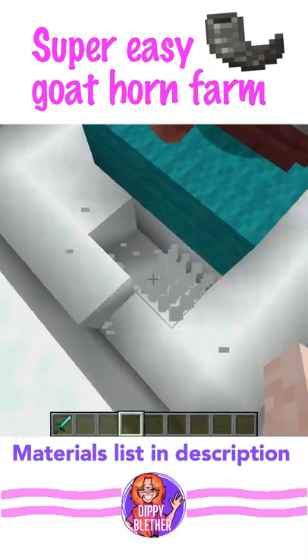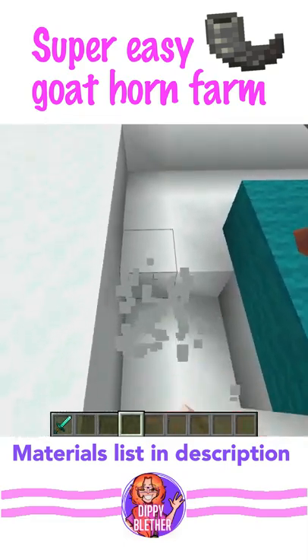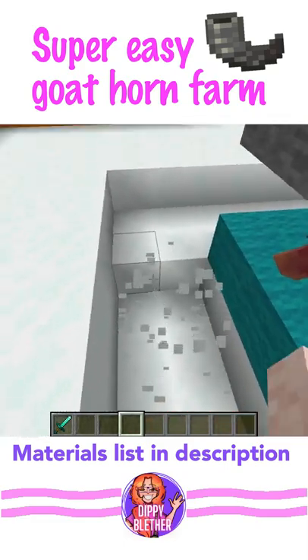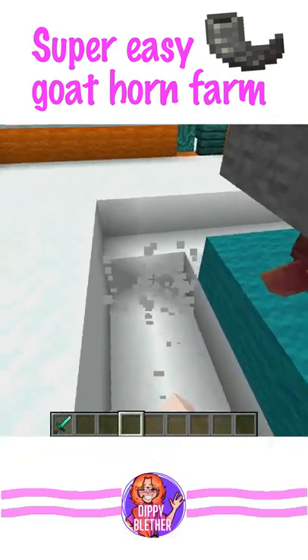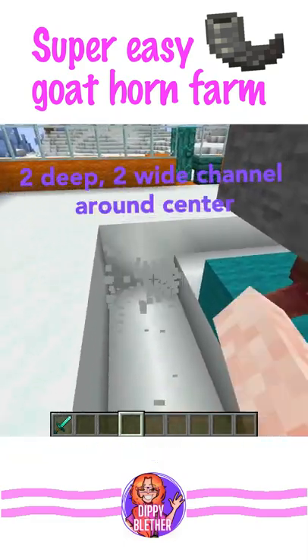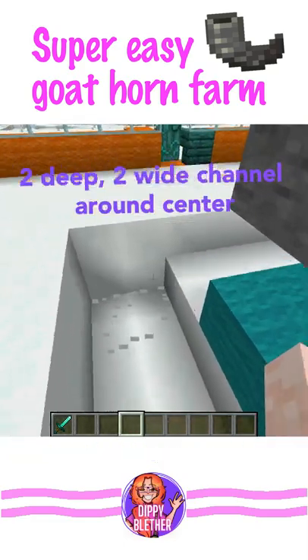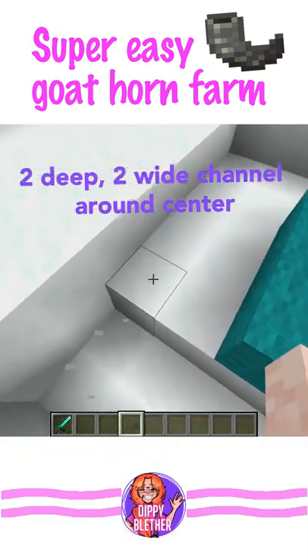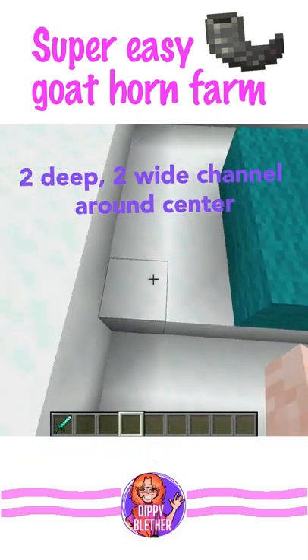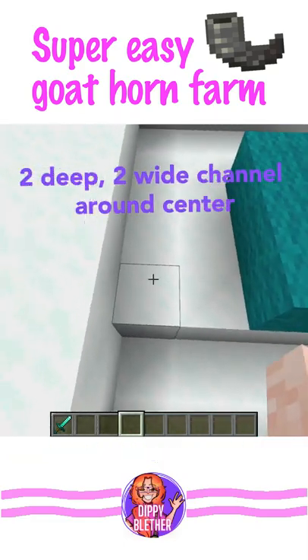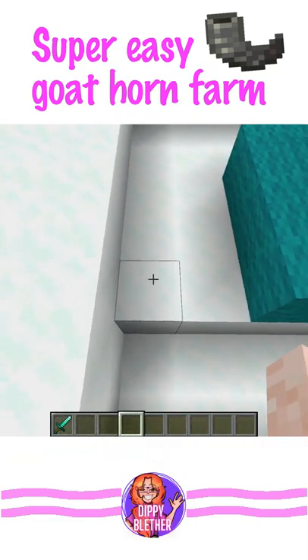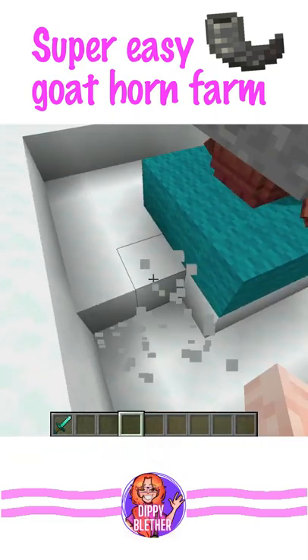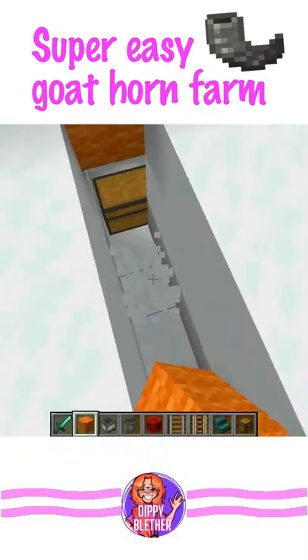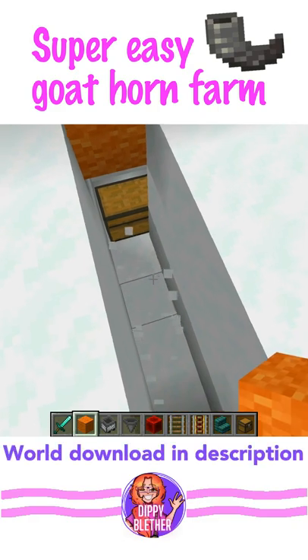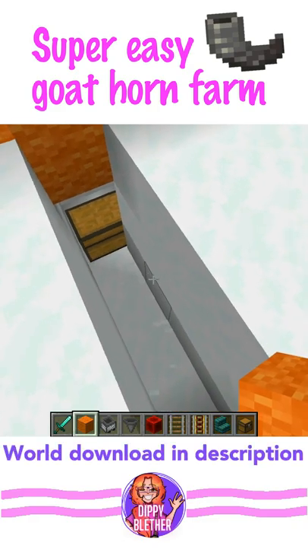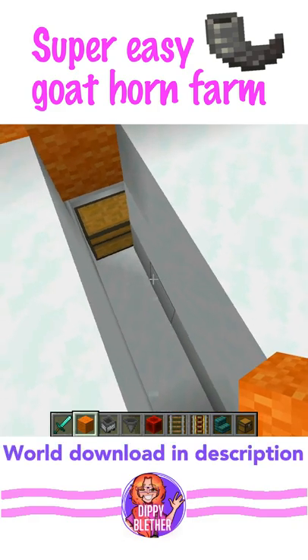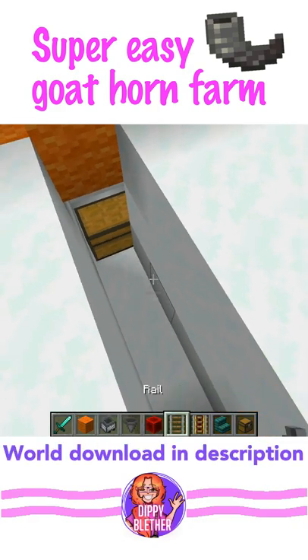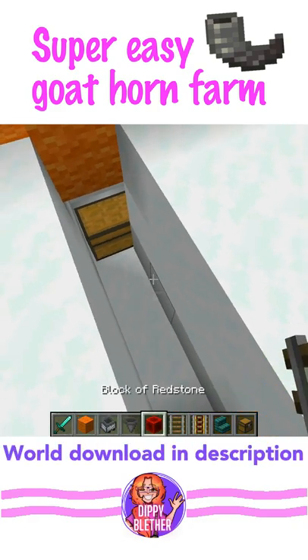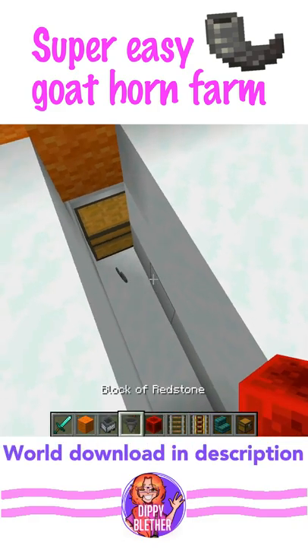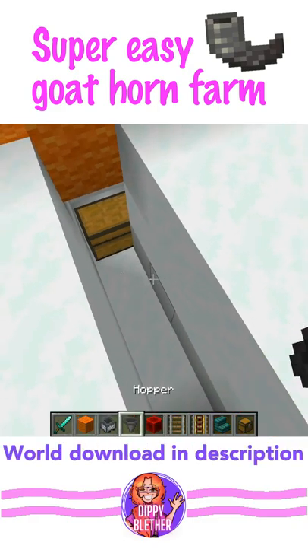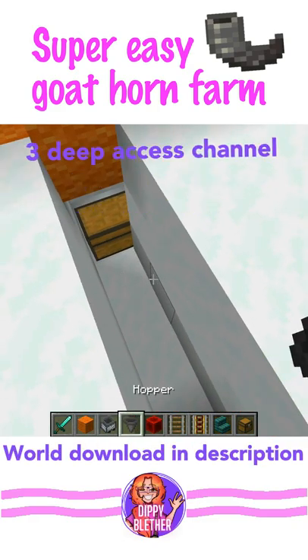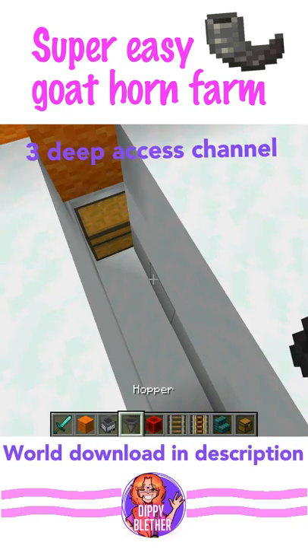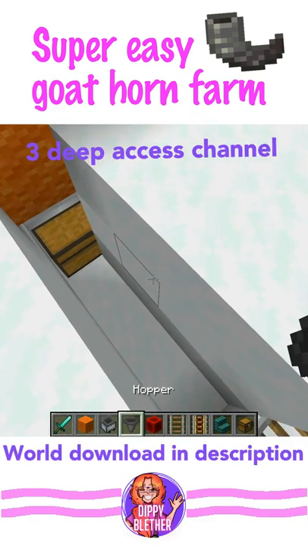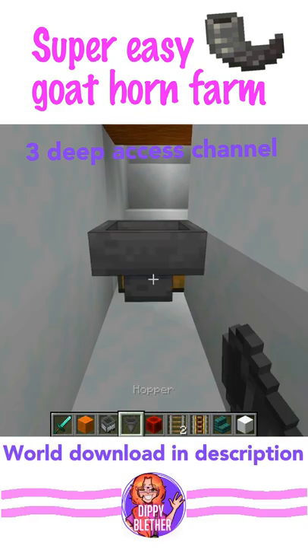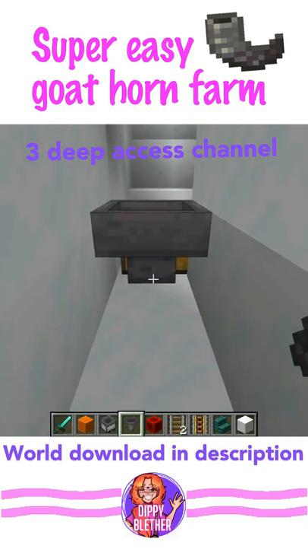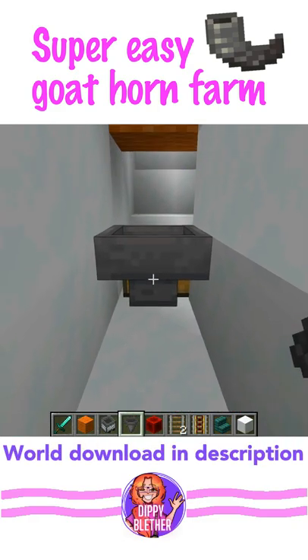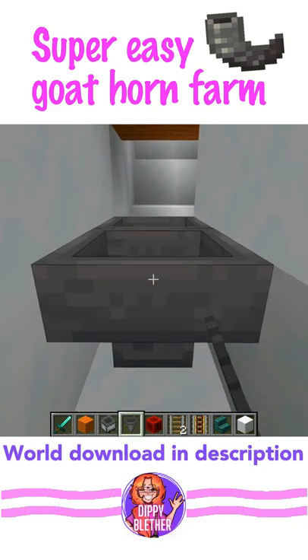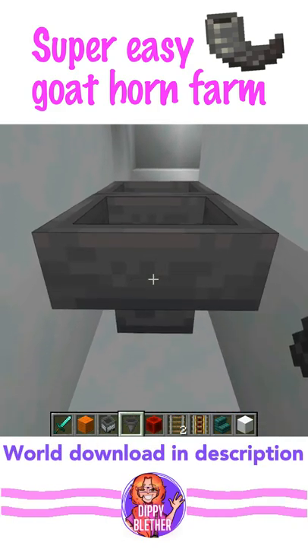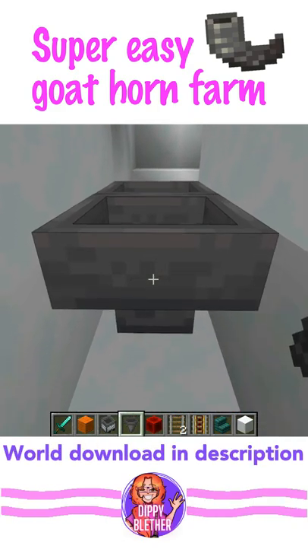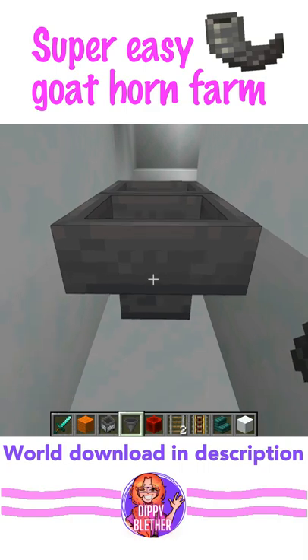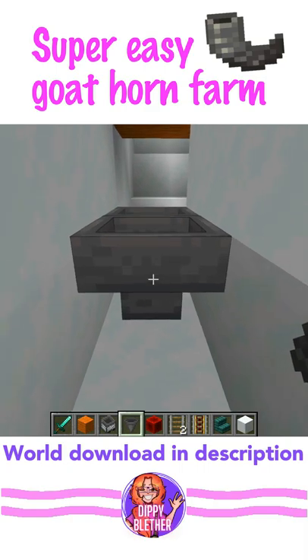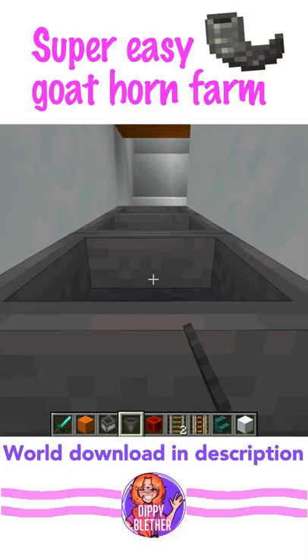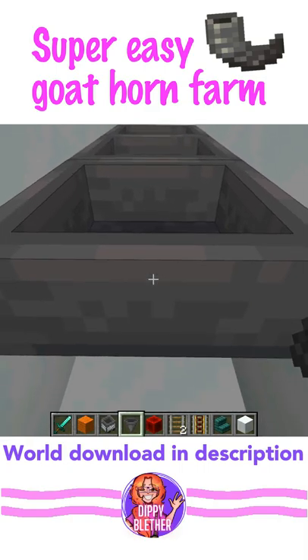Dig out a two wide and two deep channel around the central area. Then place a double chest under the perimeter. Dig a three deep trench and make a hopper line from the back of the chest back to the central trench.